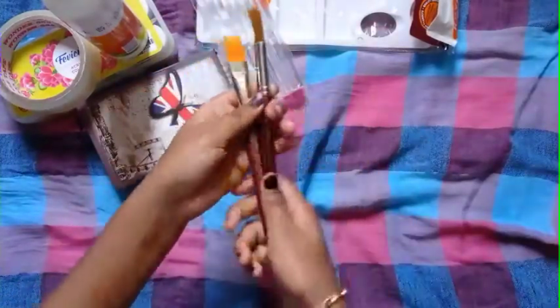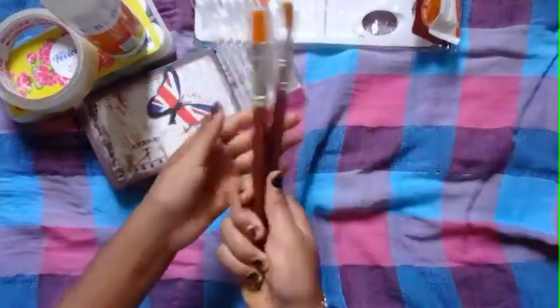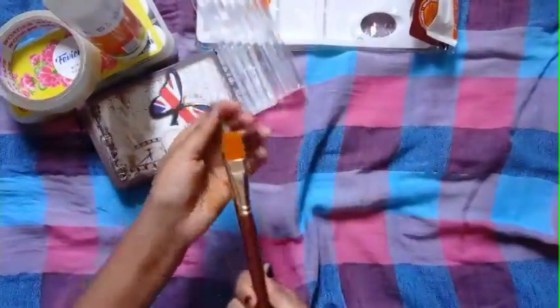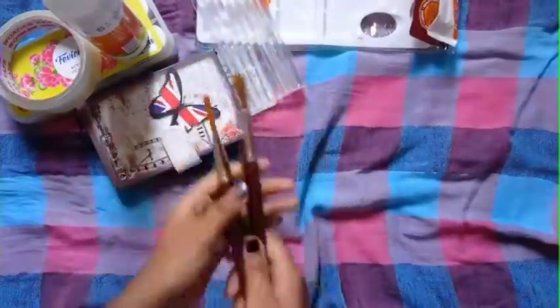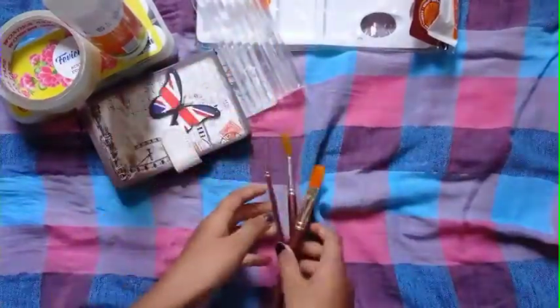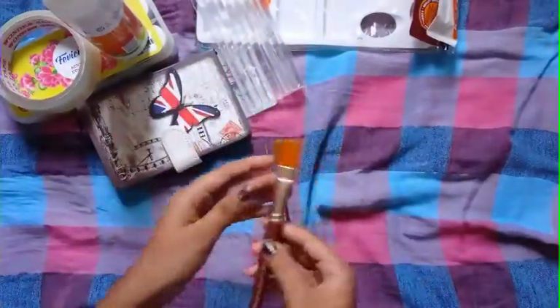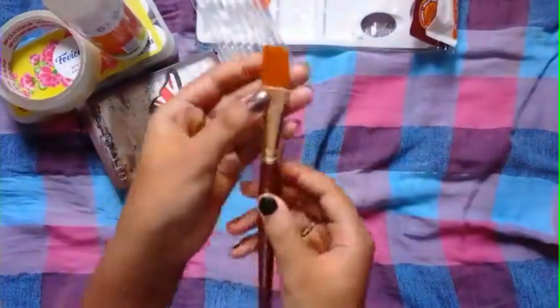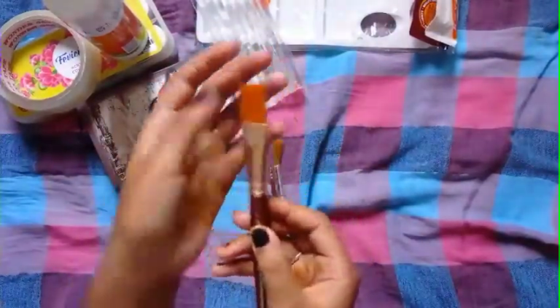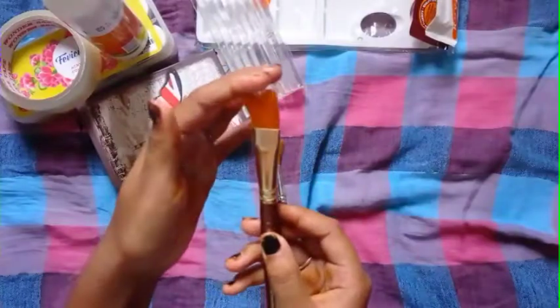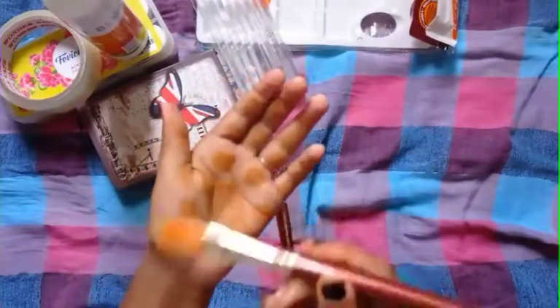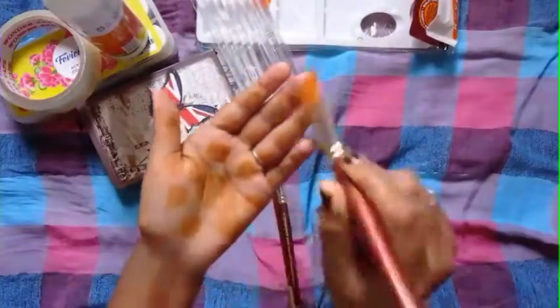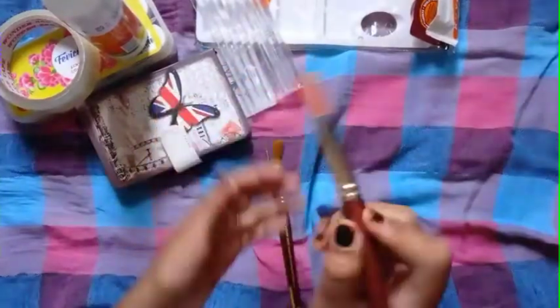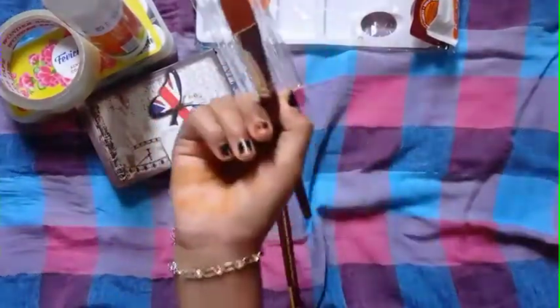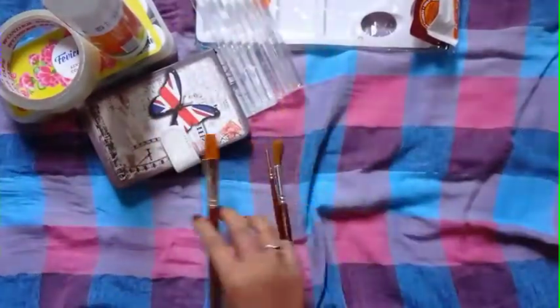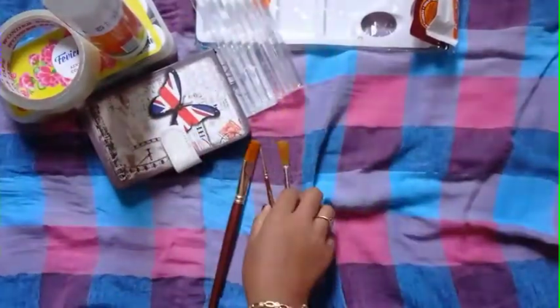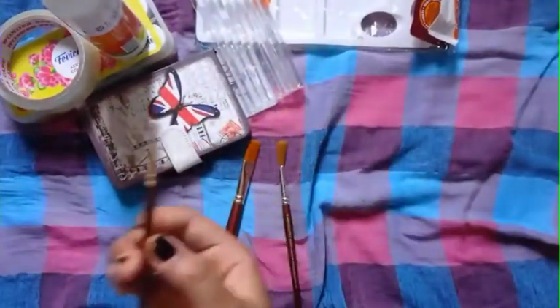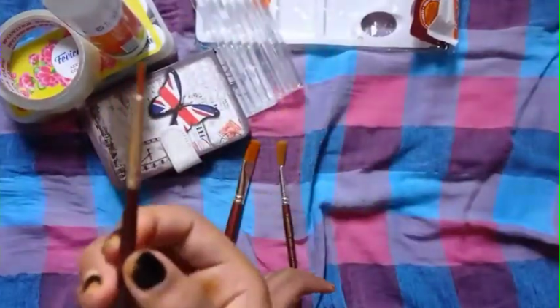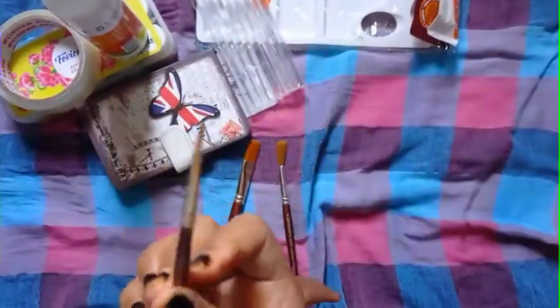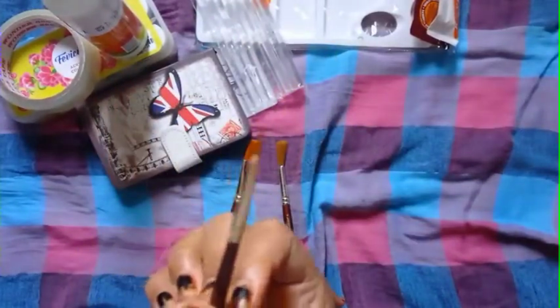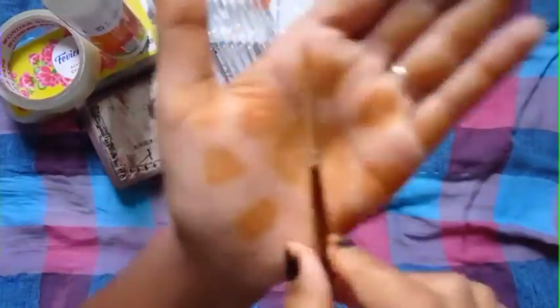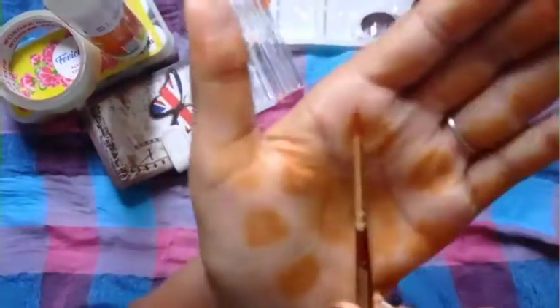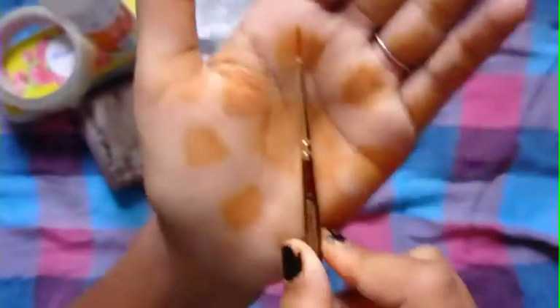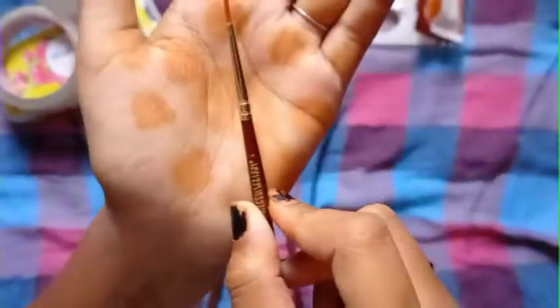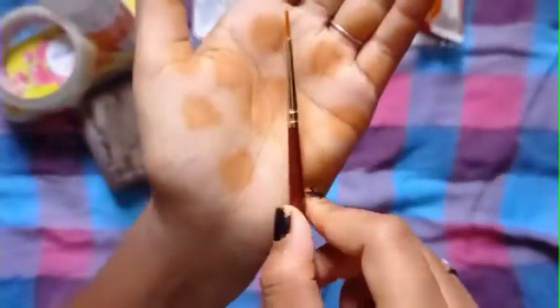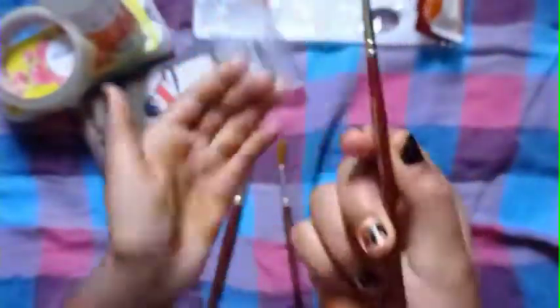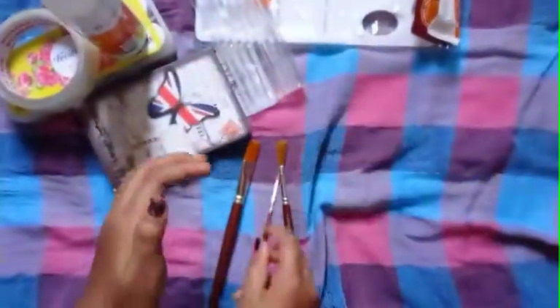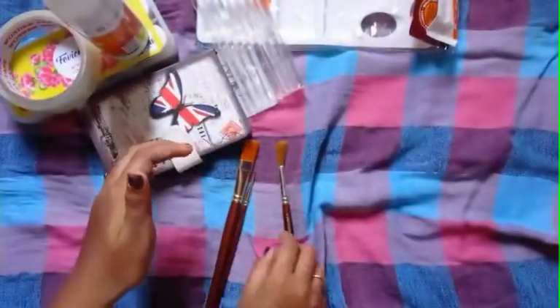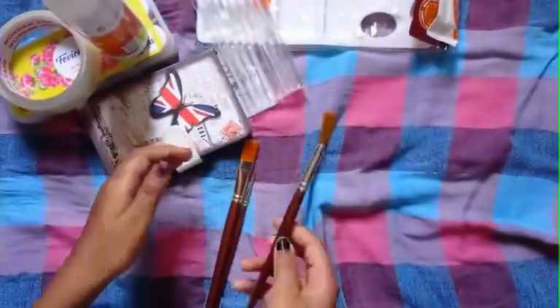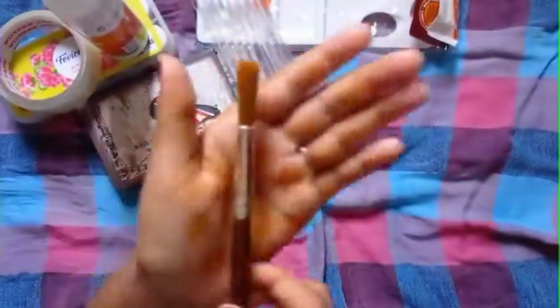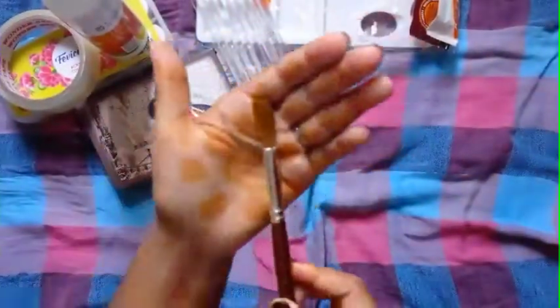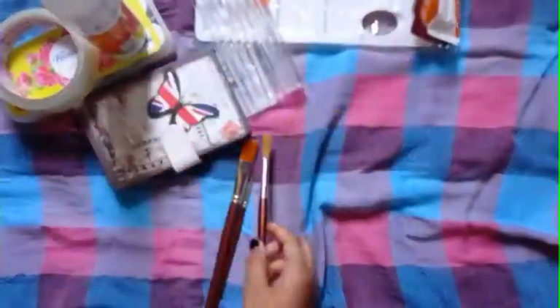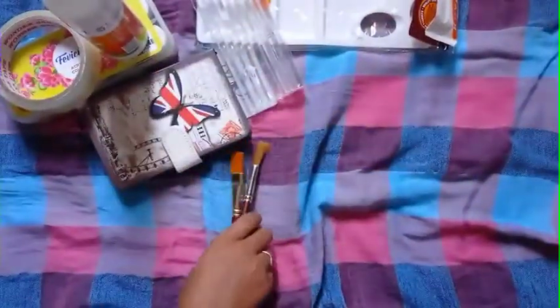This is 3 brushes. This is flat. This is a peripress. This is a 0 size paint brush. This is a leaf. This is a medium size.